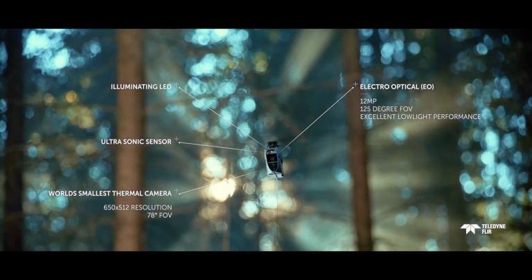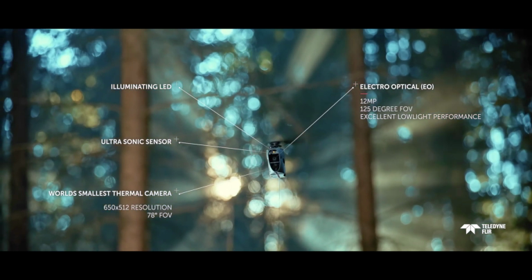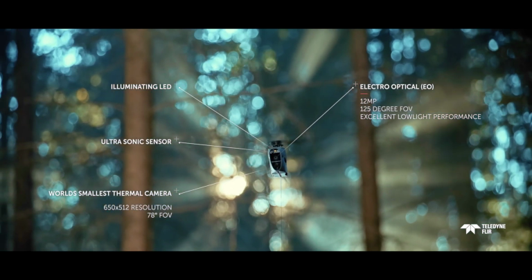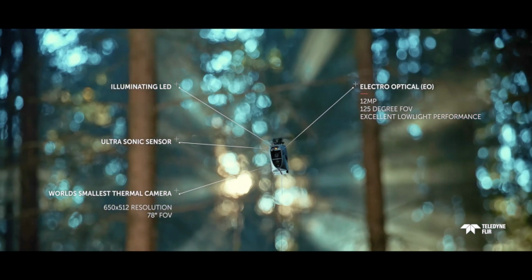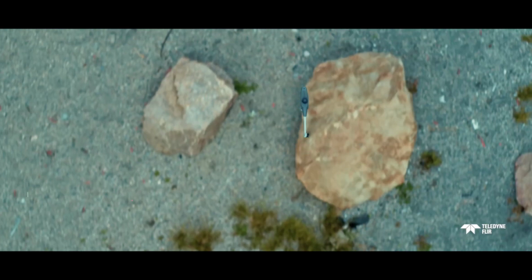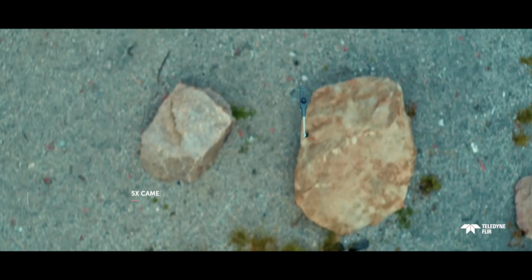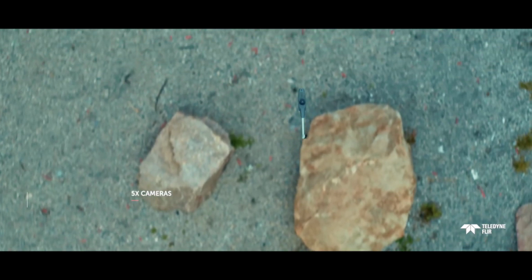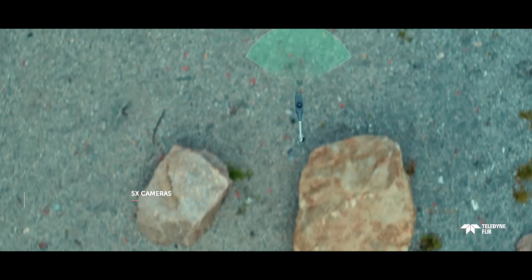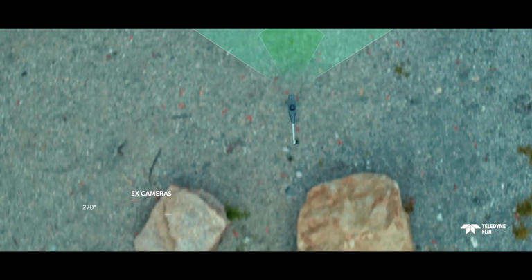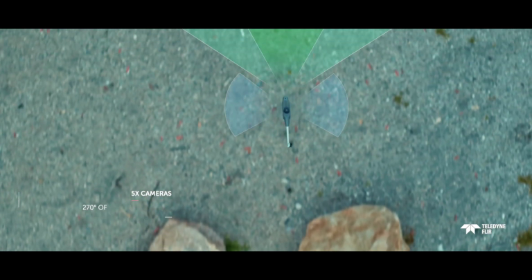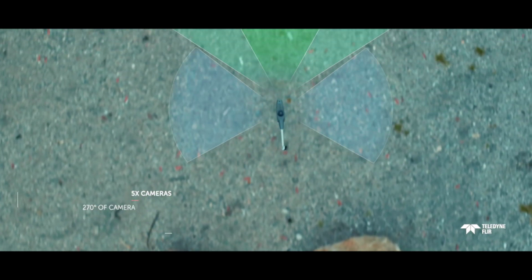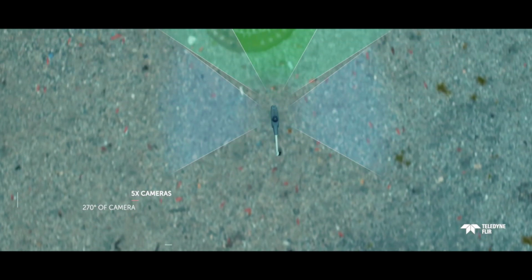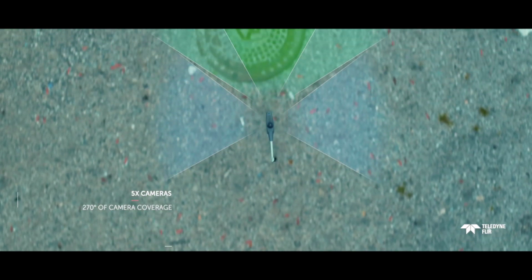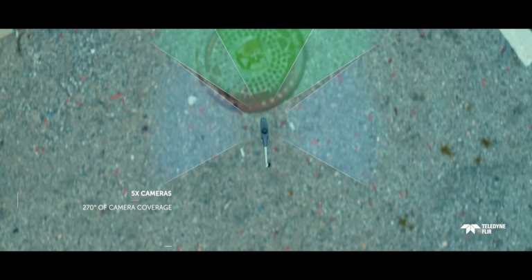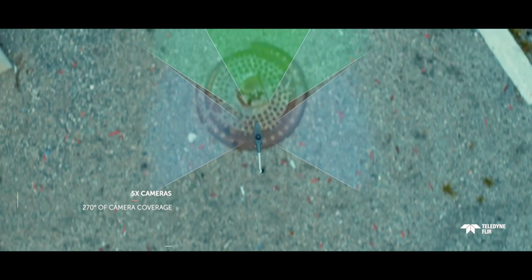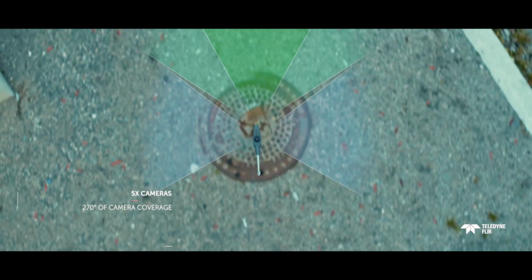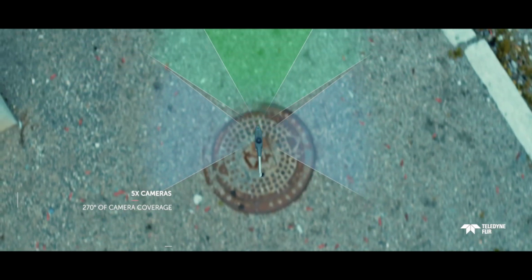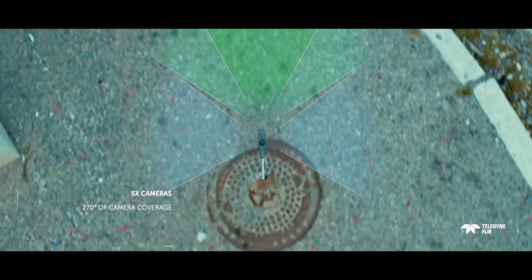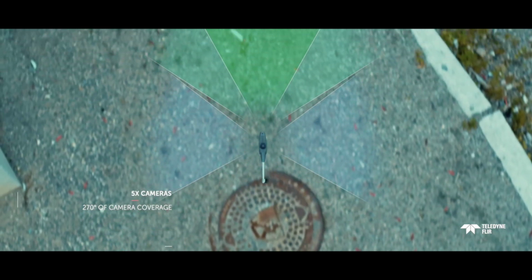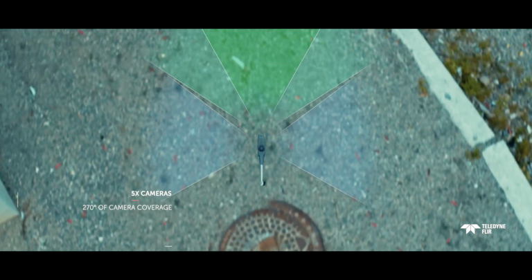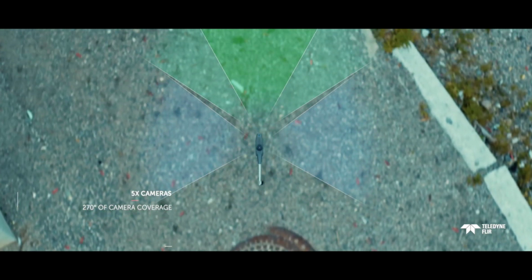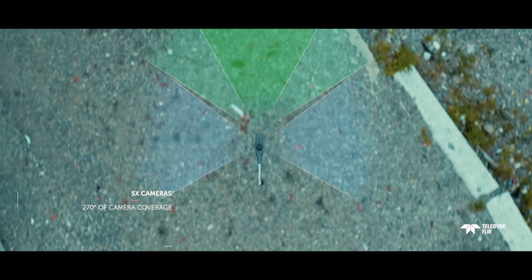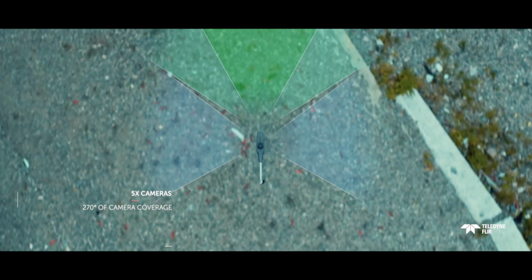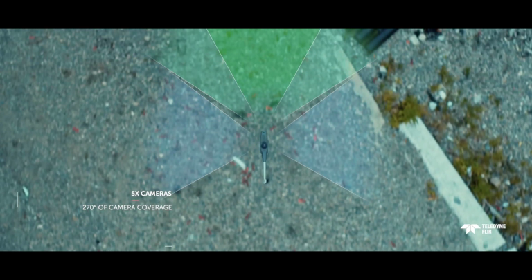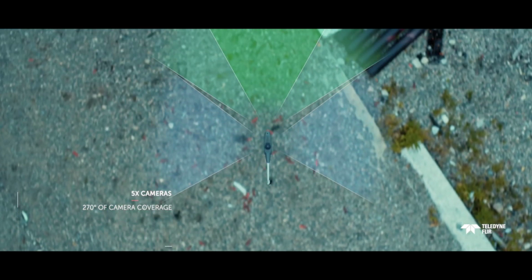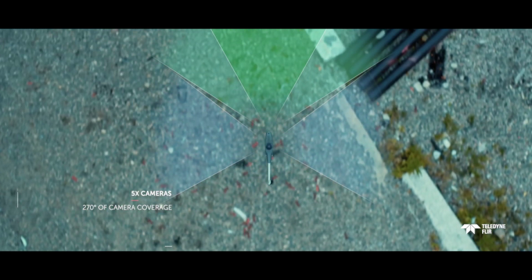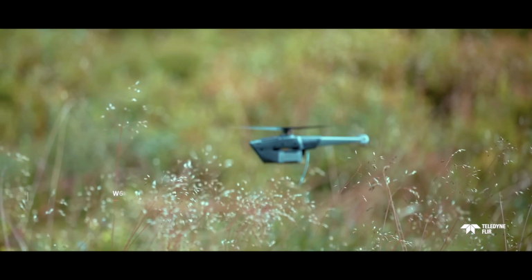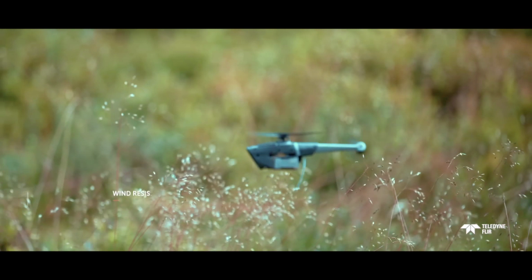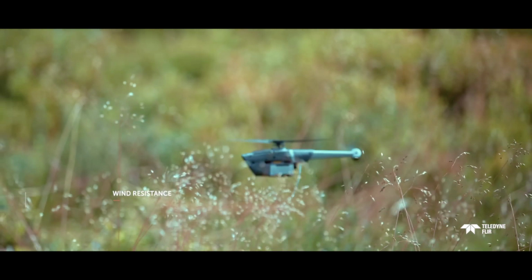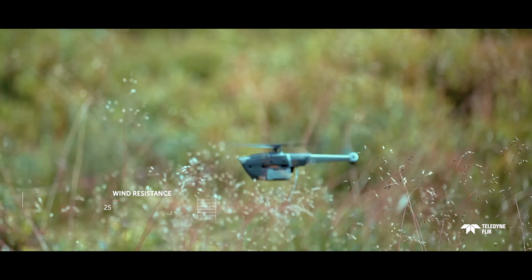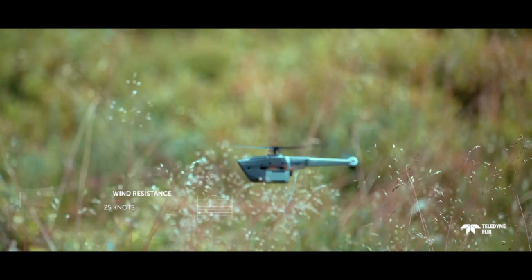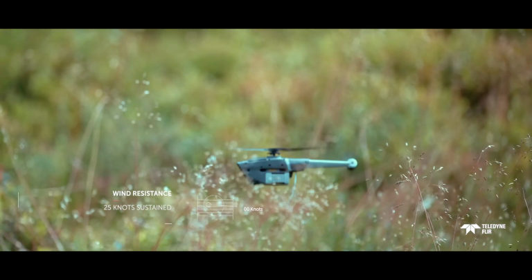It also has a high degree of stealthiness, with low visibility and low motor and rotor noise. Exactly how quiet it is — to excuse the pun — is a bit hush hush.